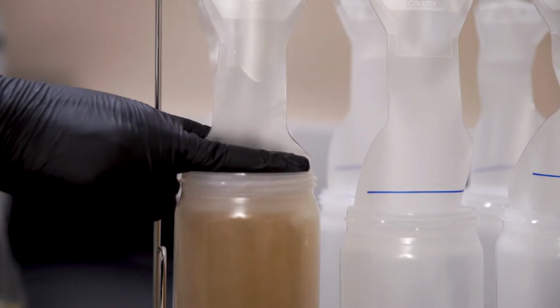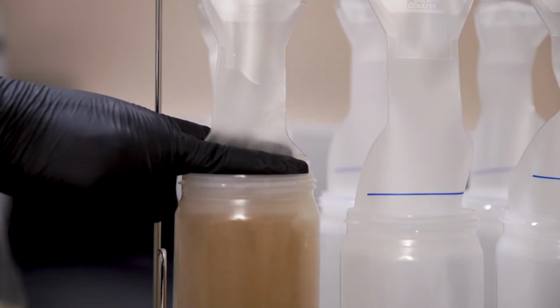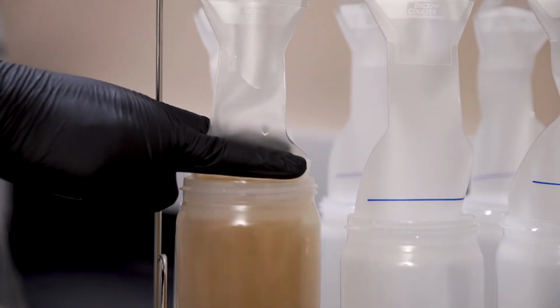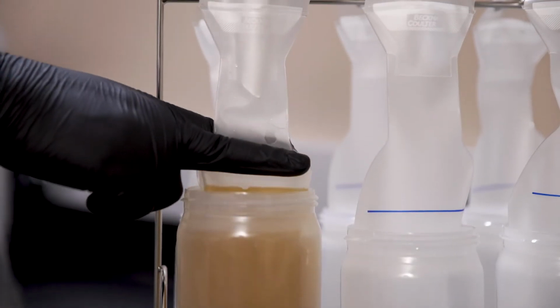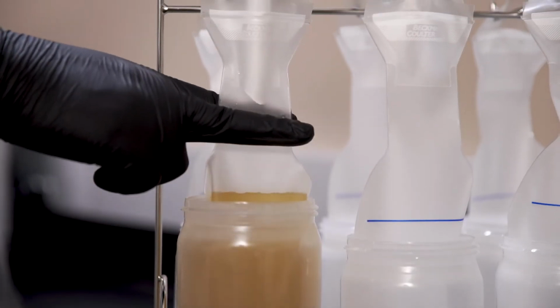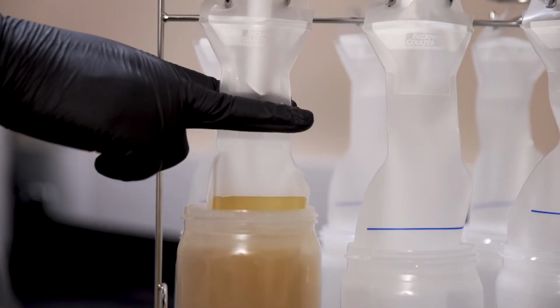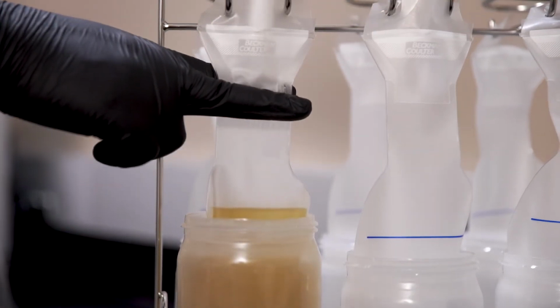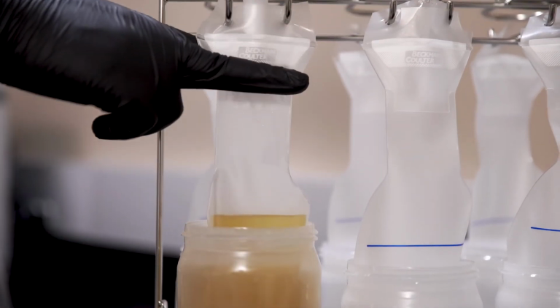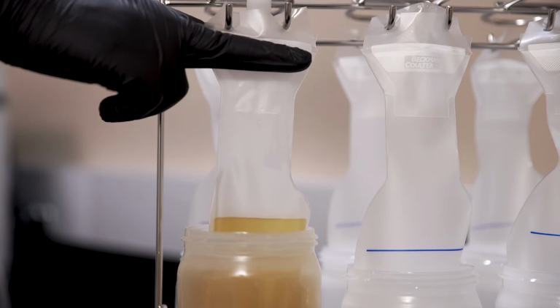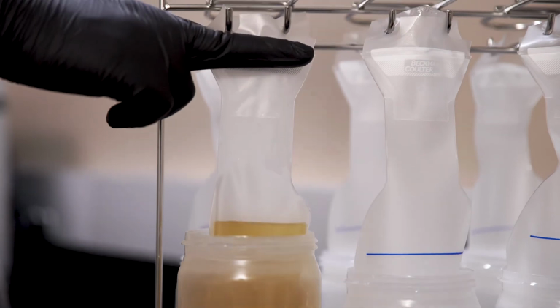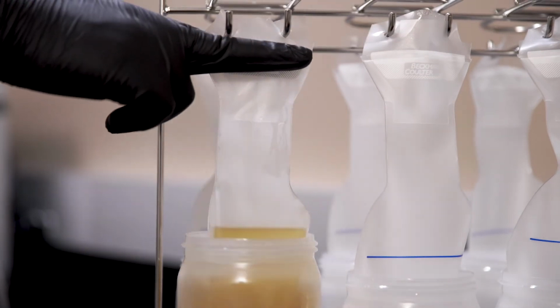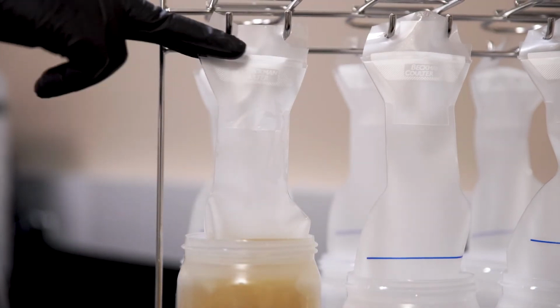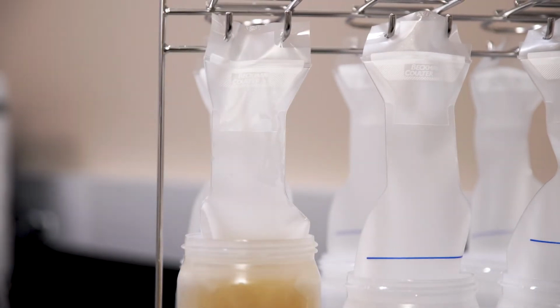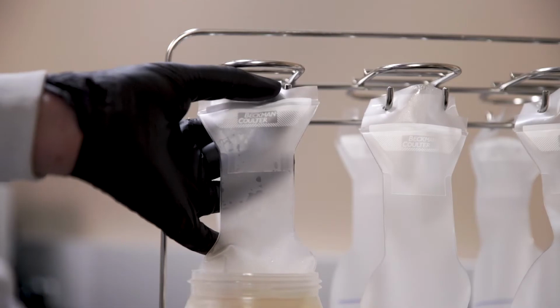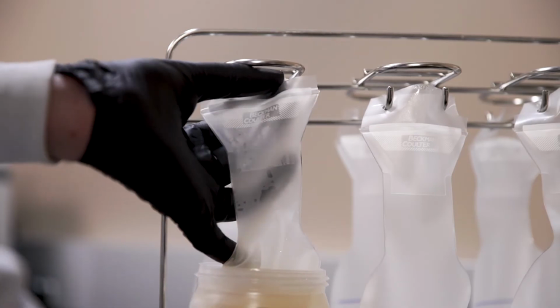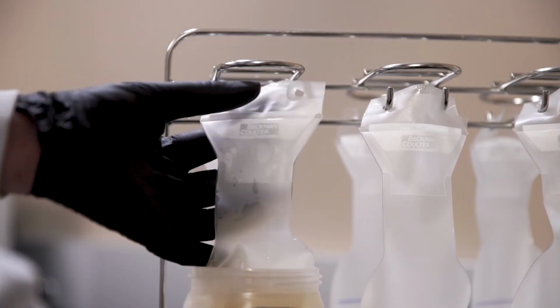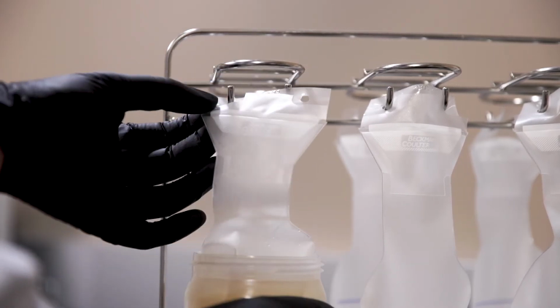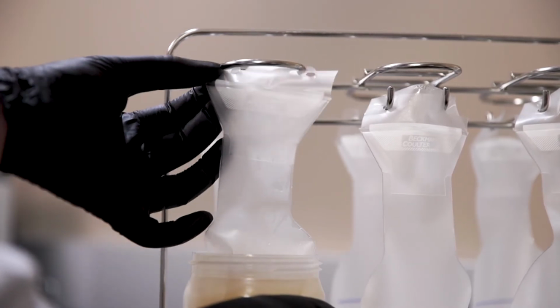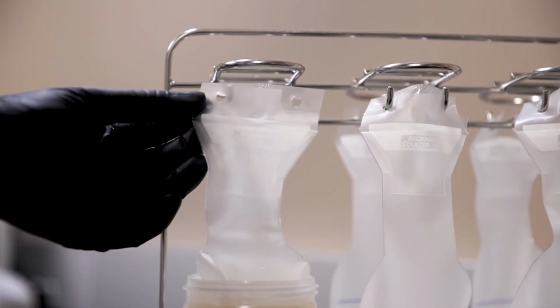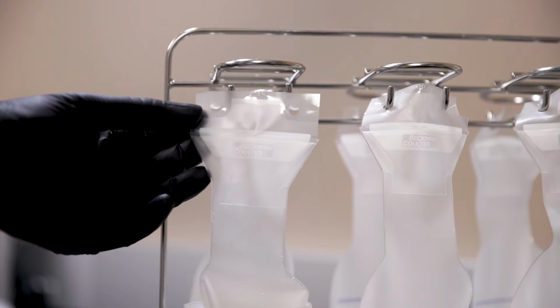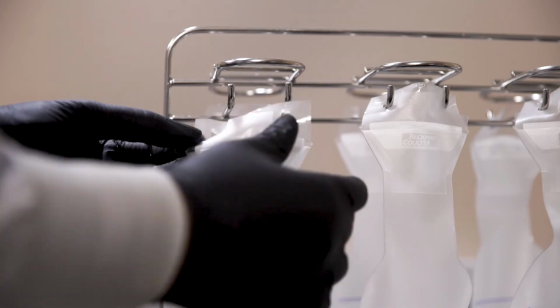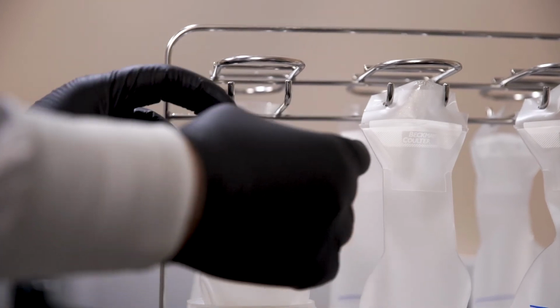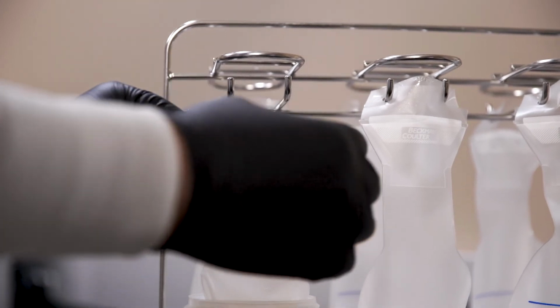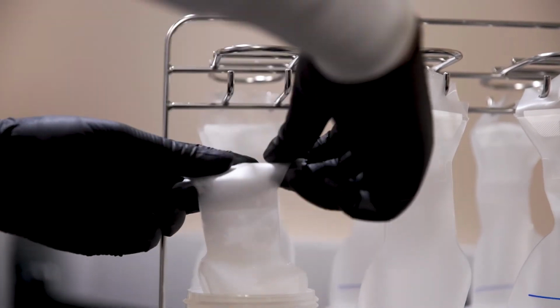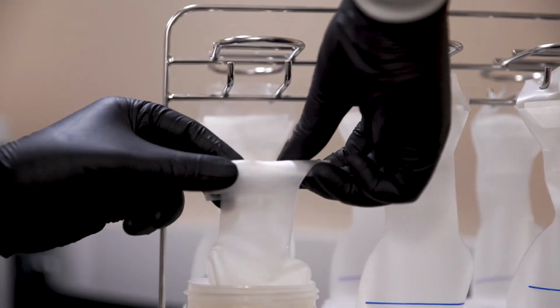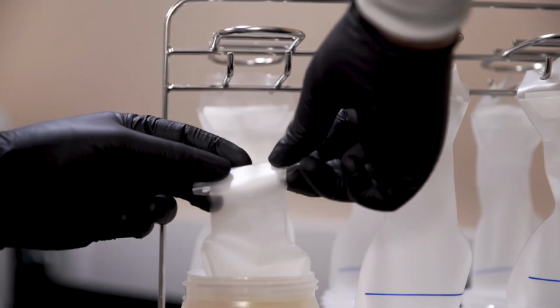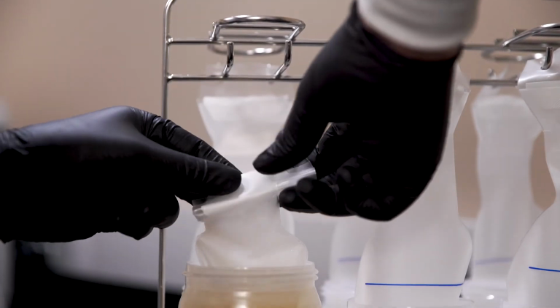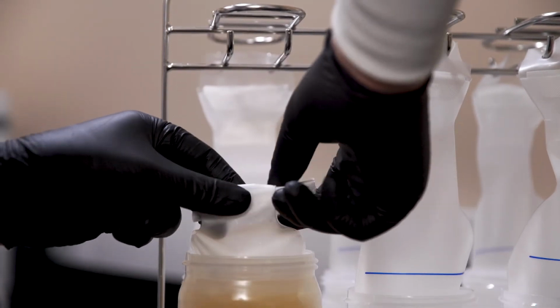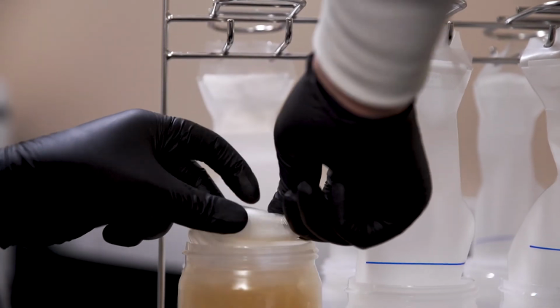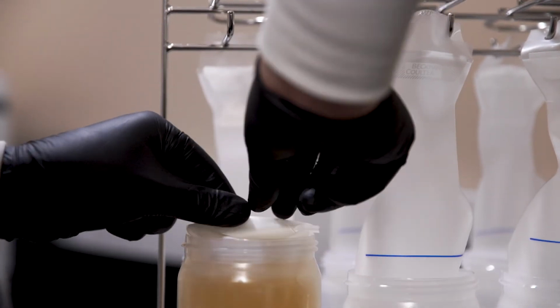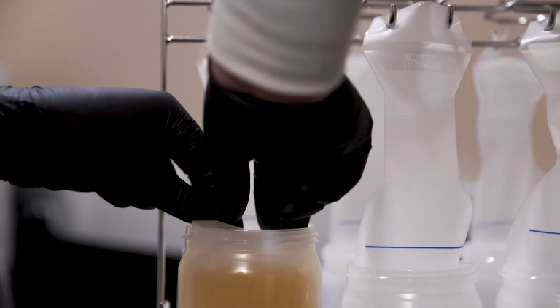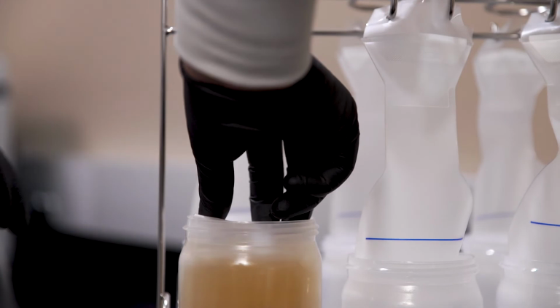Remove residual air by sliding your fingers up the liner, removing the funnel as your fingers reach and seal the valve. Lift the bottle and unhook the sealed liner. Then fold the liner into the neck of the bottle, making sure not to pinch the liner when closing.